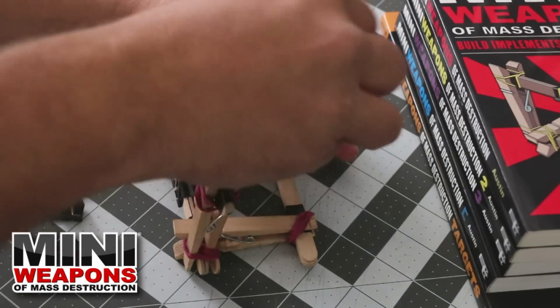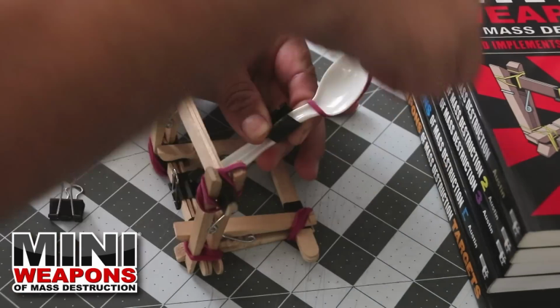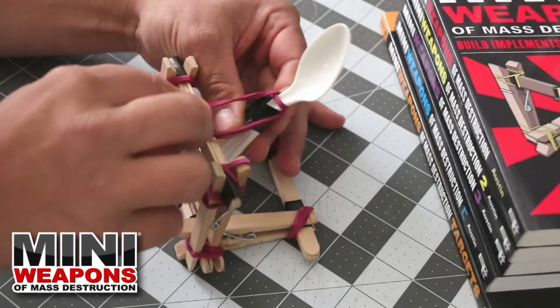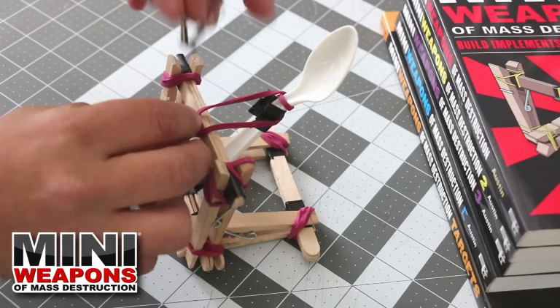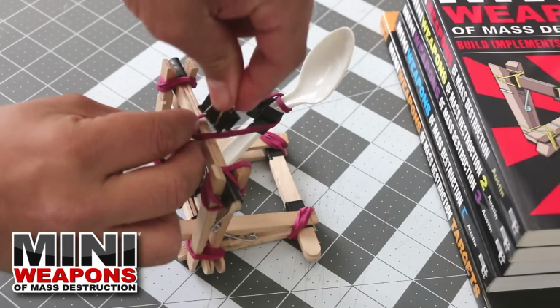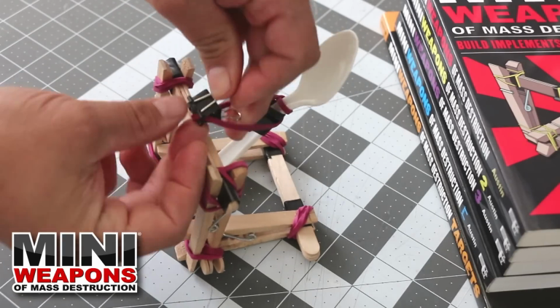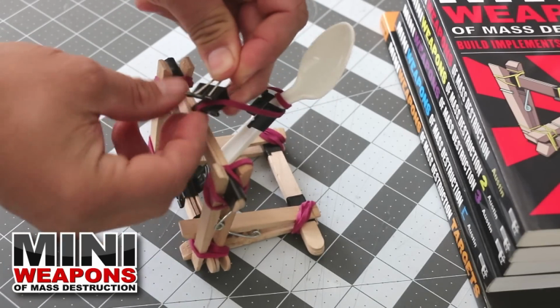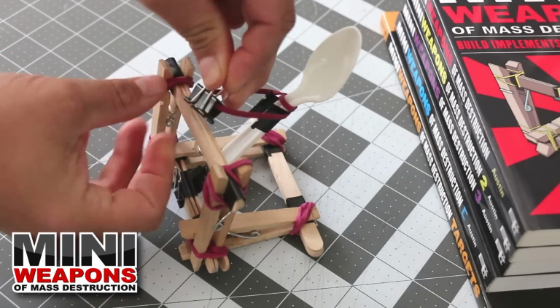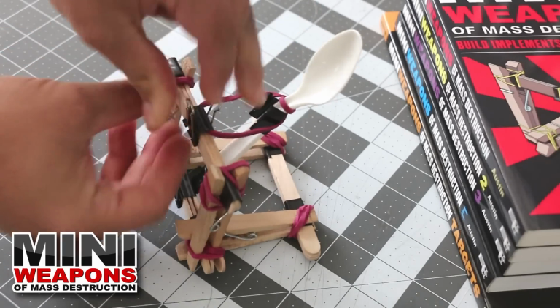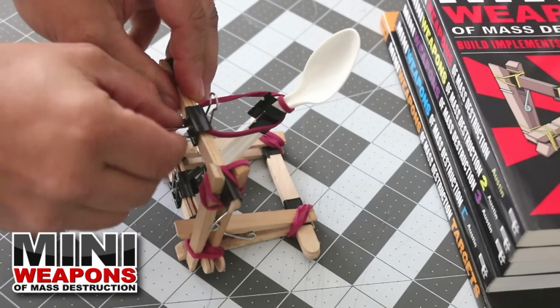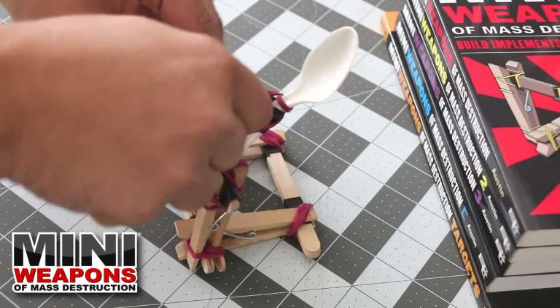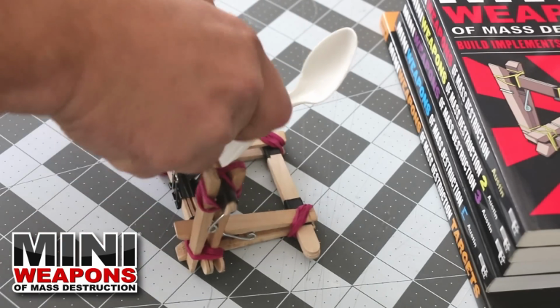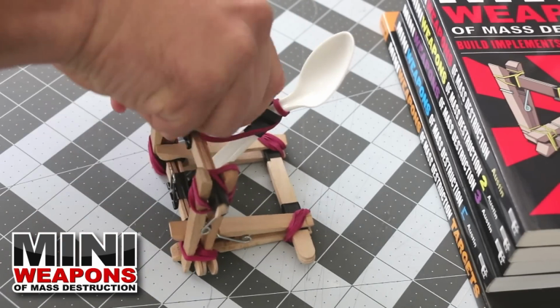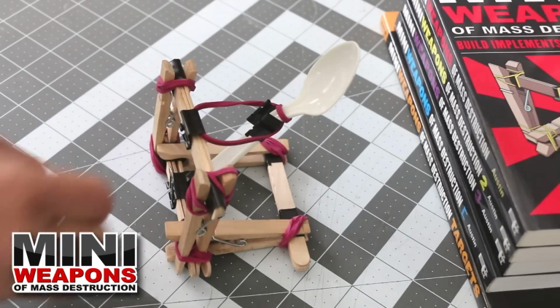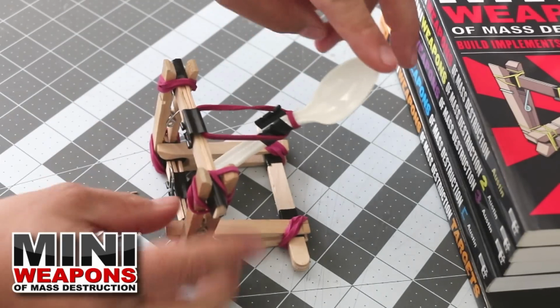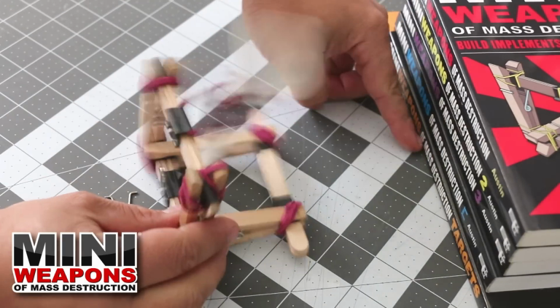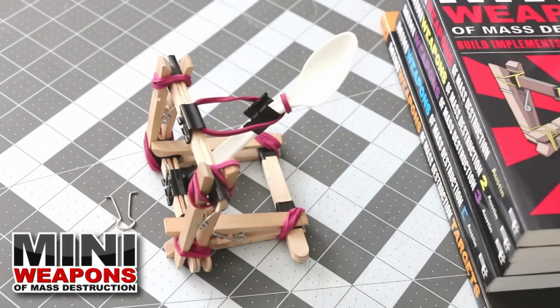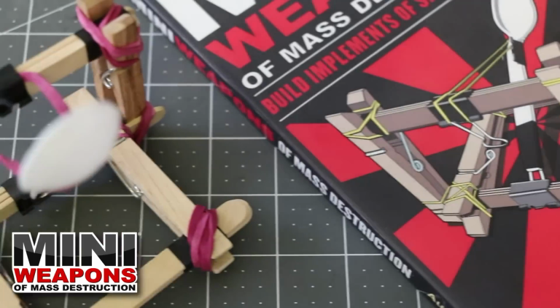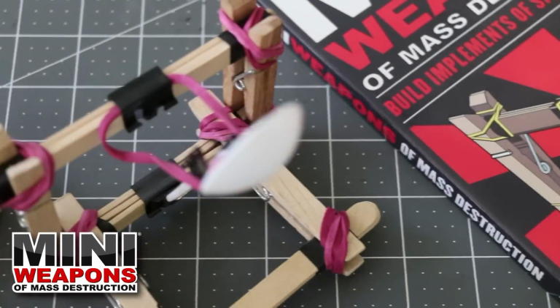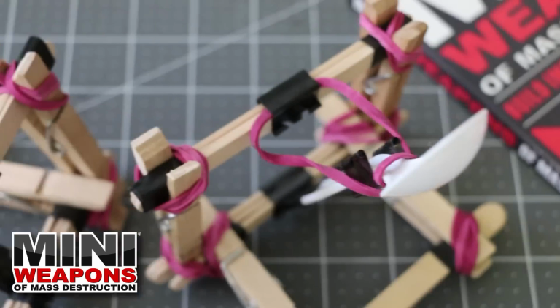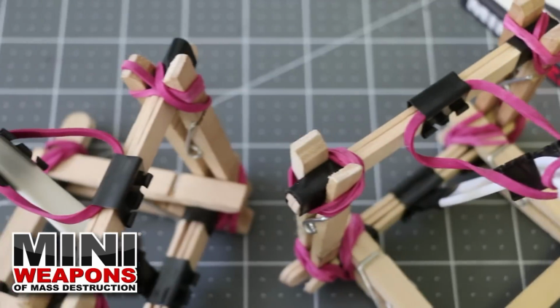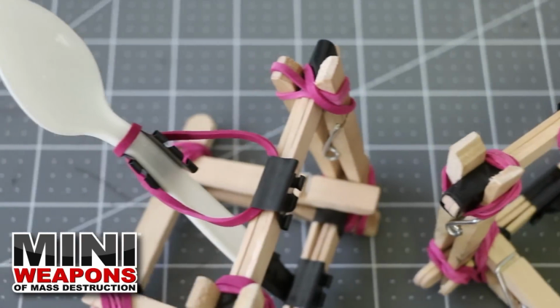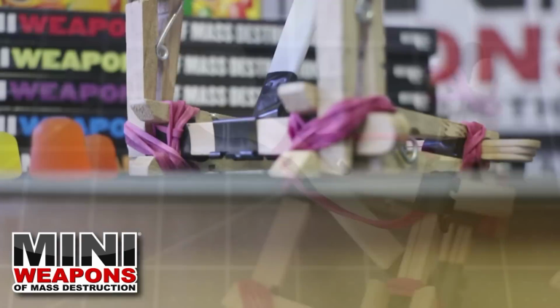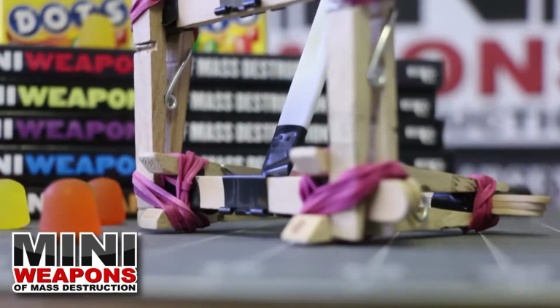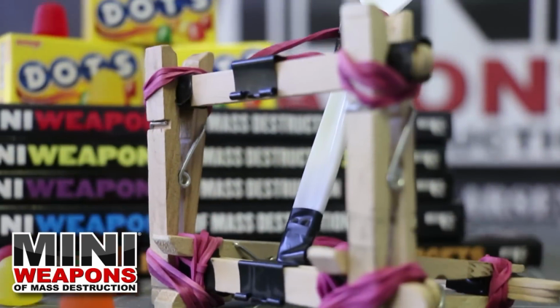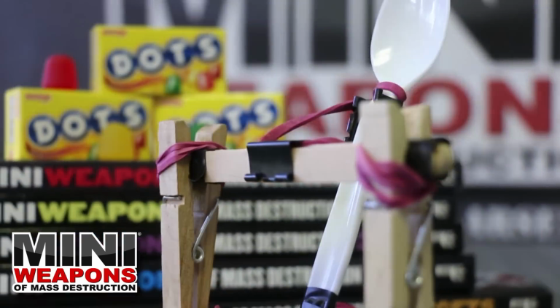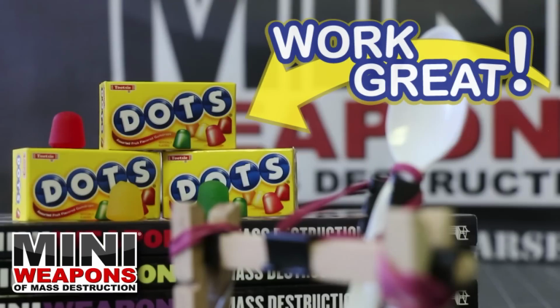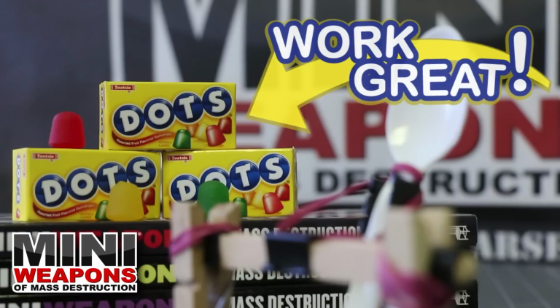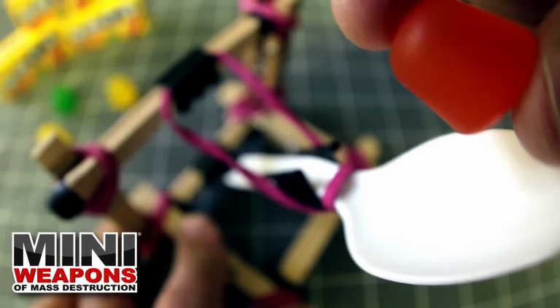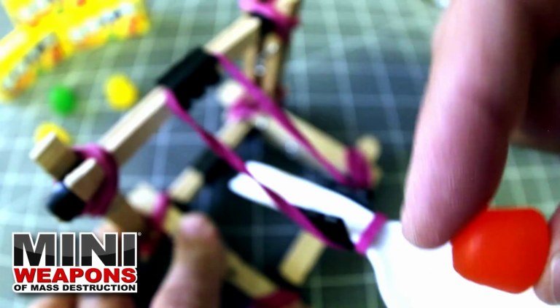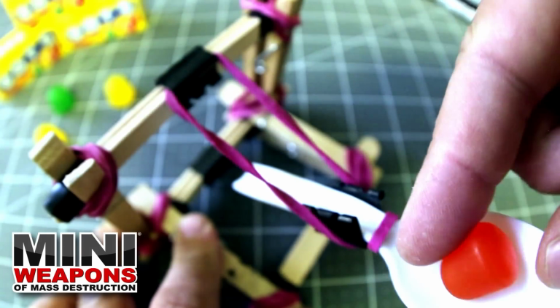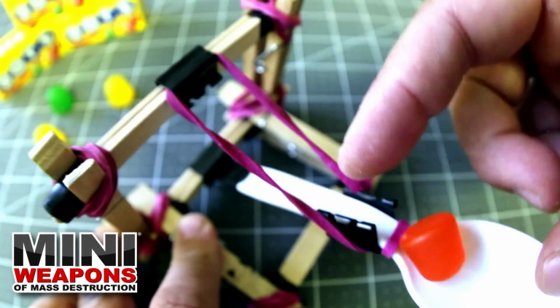Now clip the swing arm assembly onto the center of the frame. Loop the rubber band around the spoon neck, then clip the opposite end to the top craft stick bundle. Remove the handles when in place.